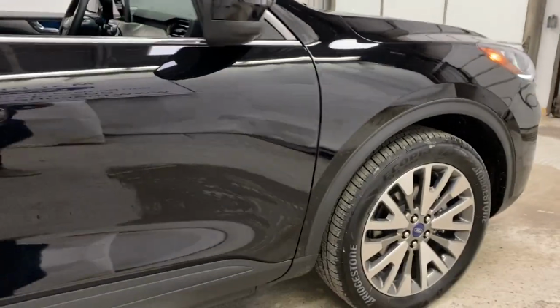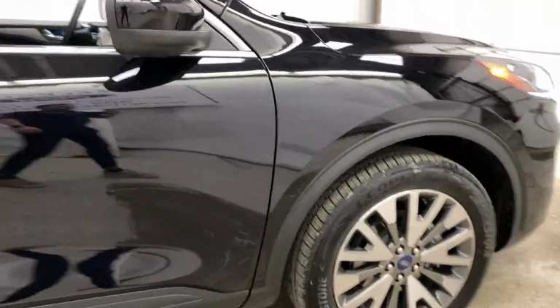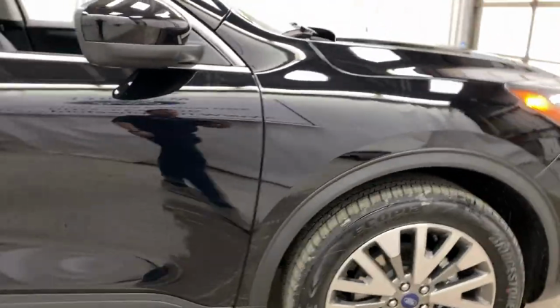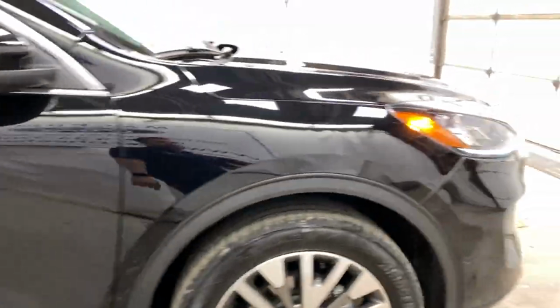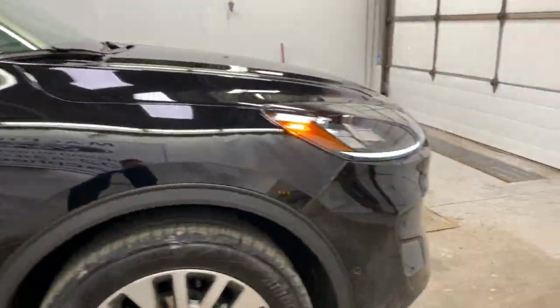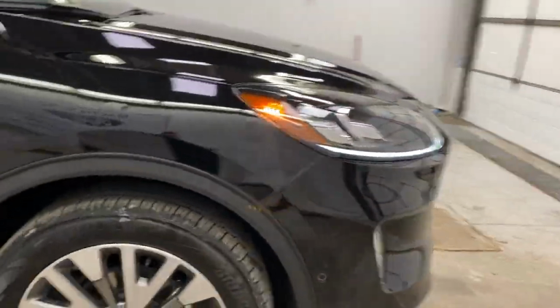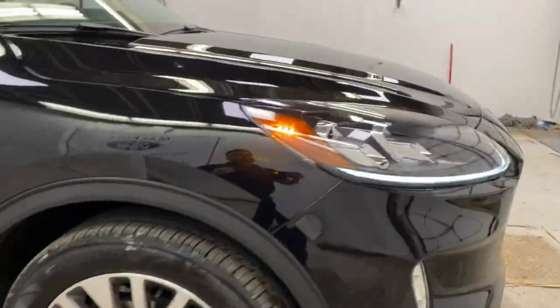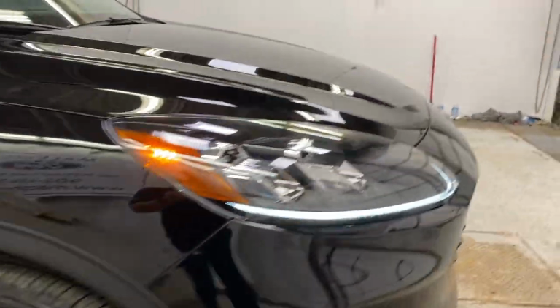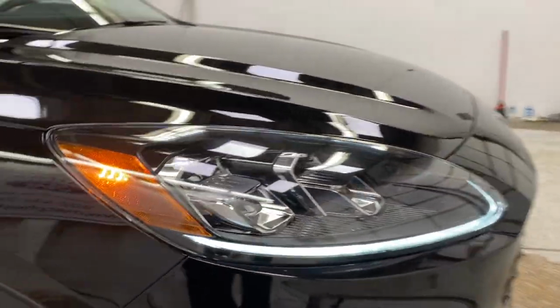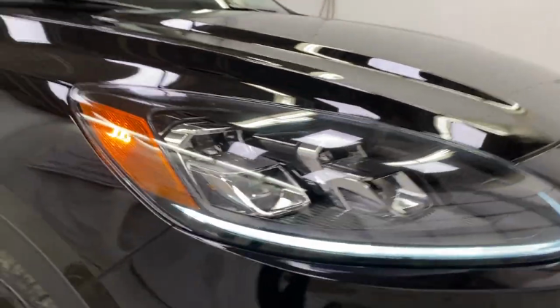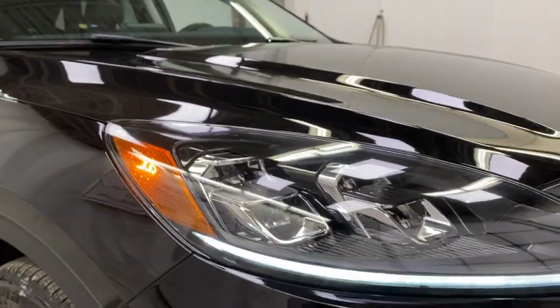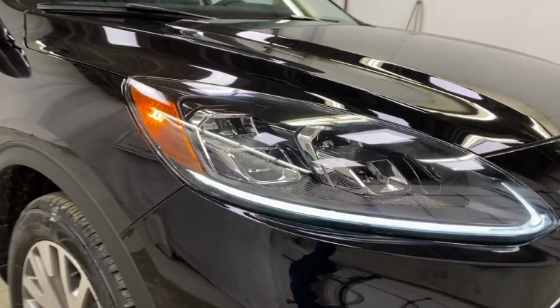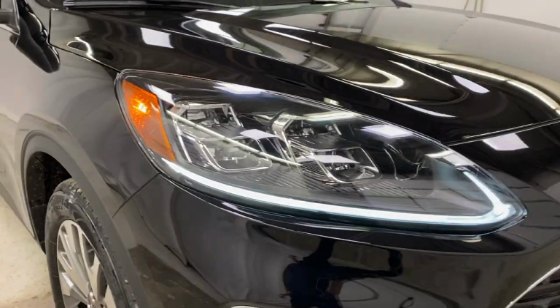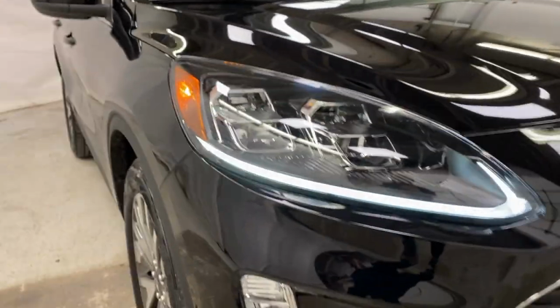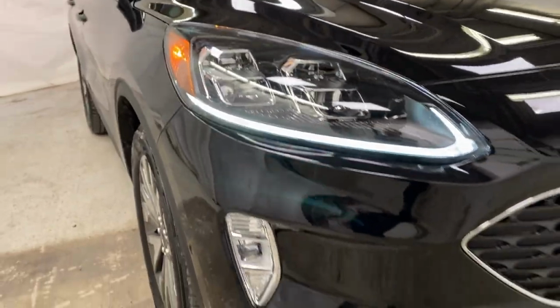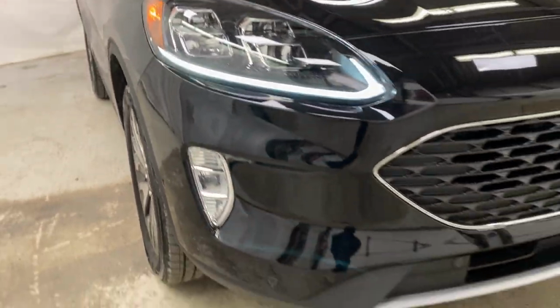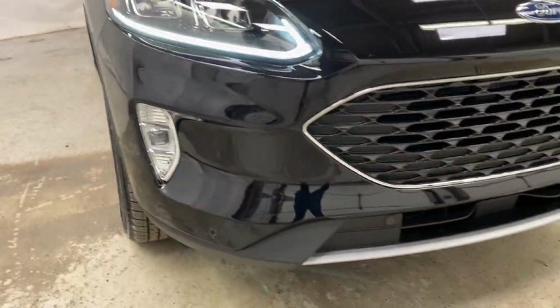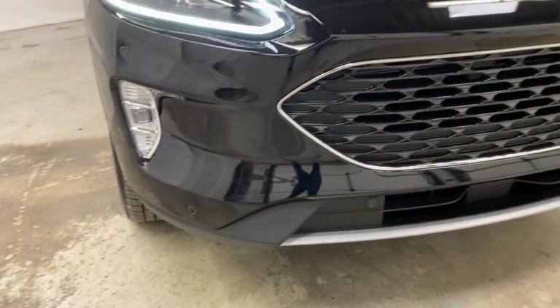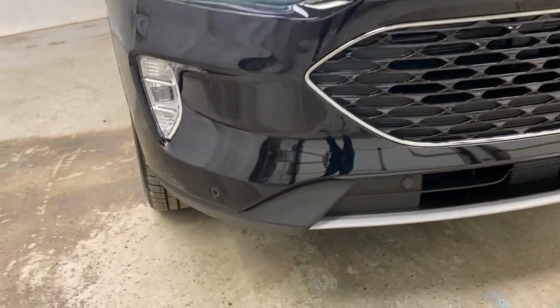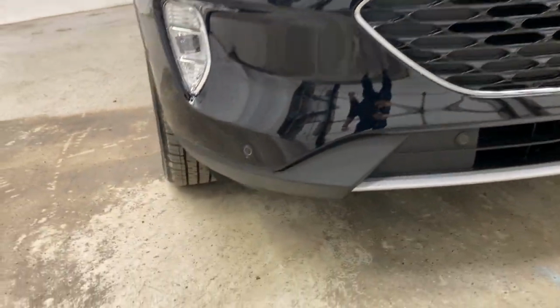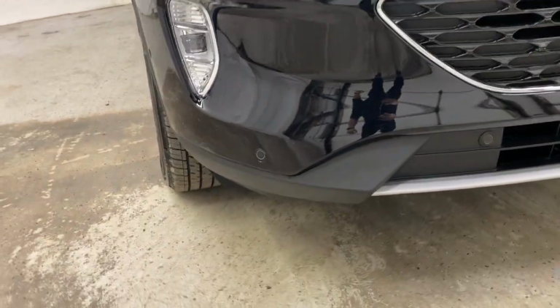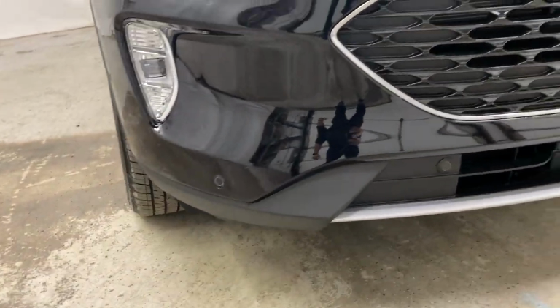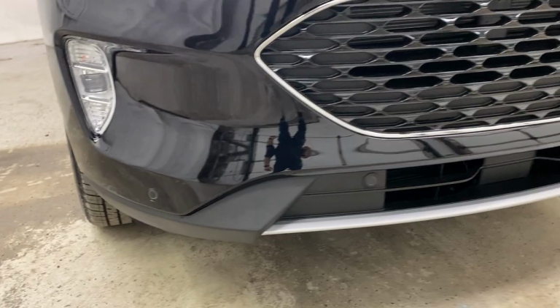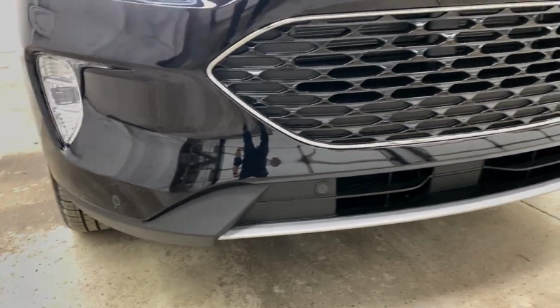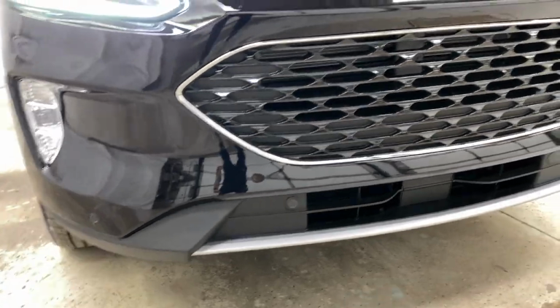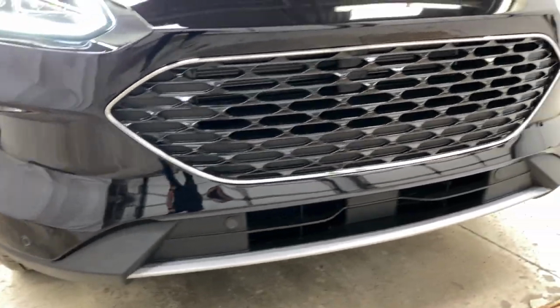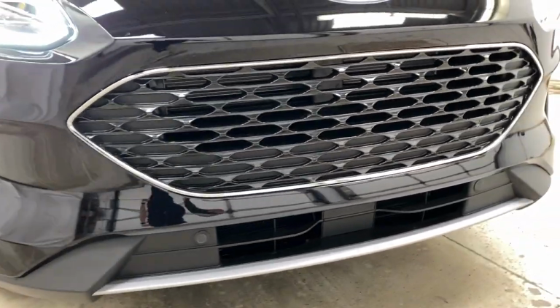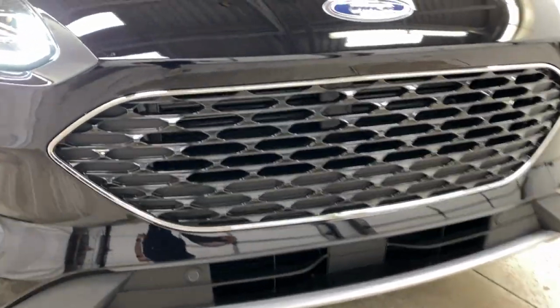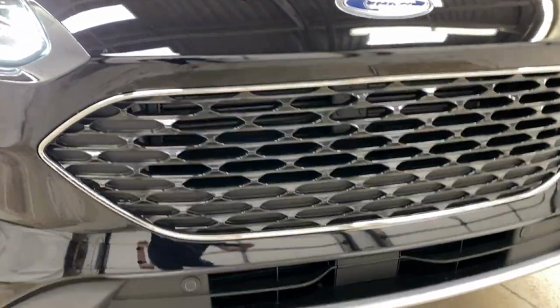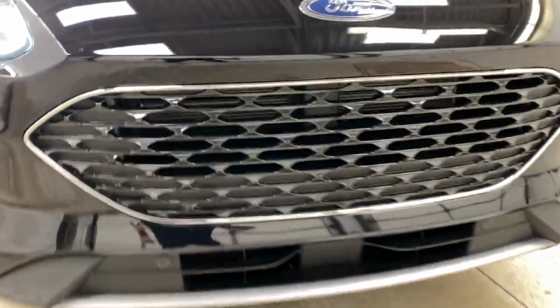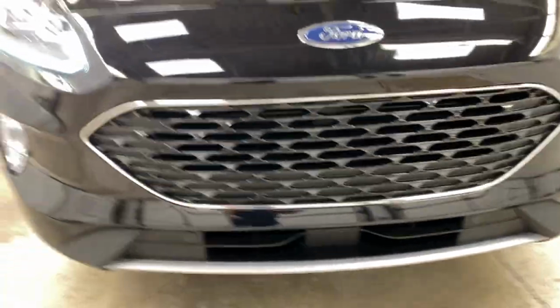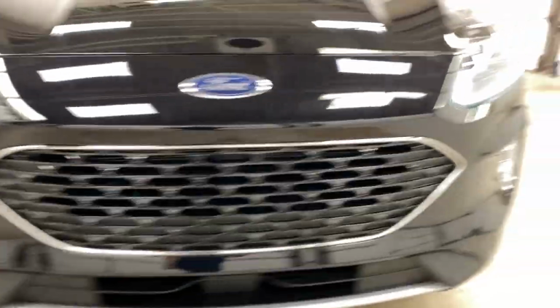Moving toward the front of the Escape, you can see the nice LED lighting system up front — high beams, low beams, and fog lights. You've also got front parking sensors for the pre-collision system, and active grille shutters back in there as well to help cool the motor.